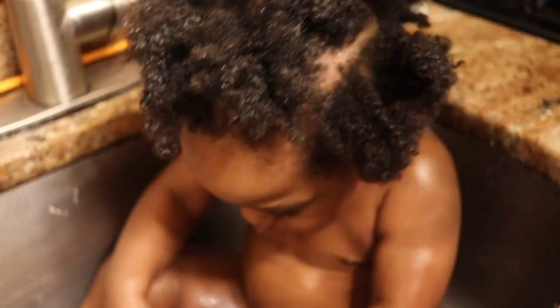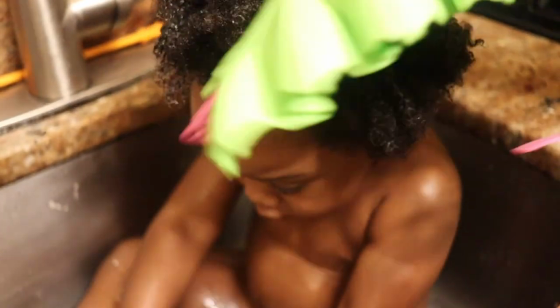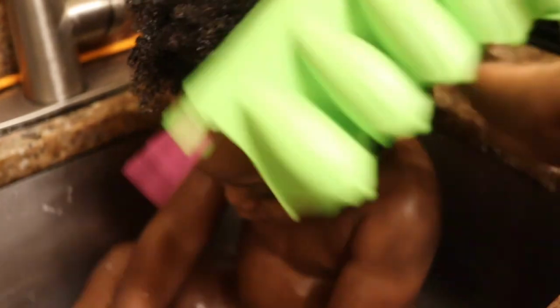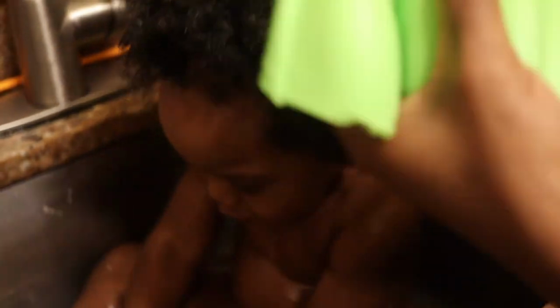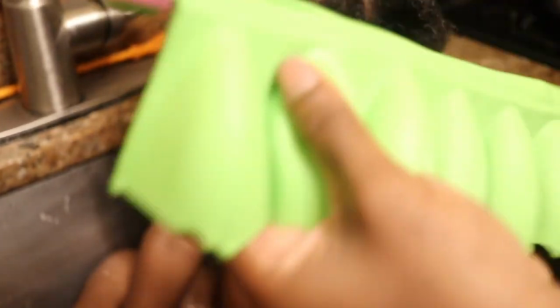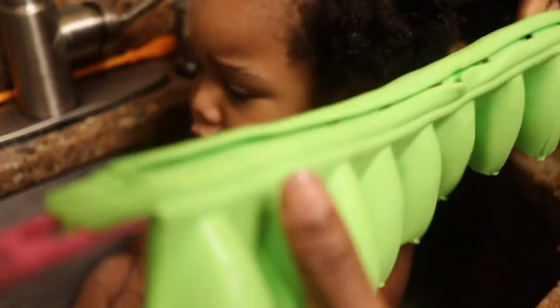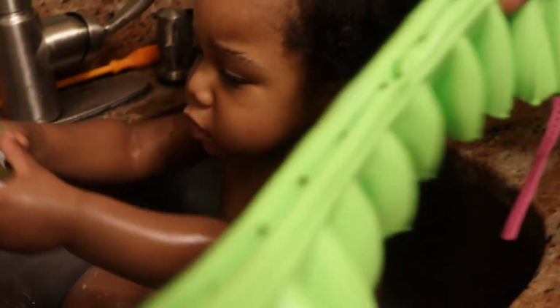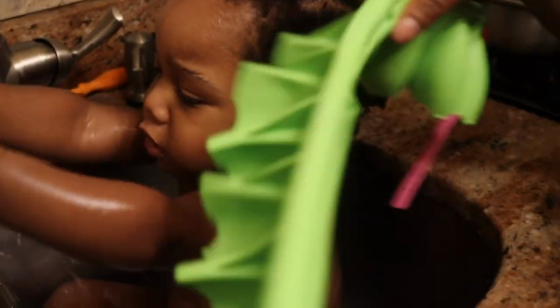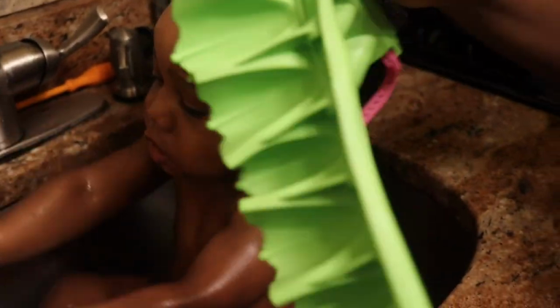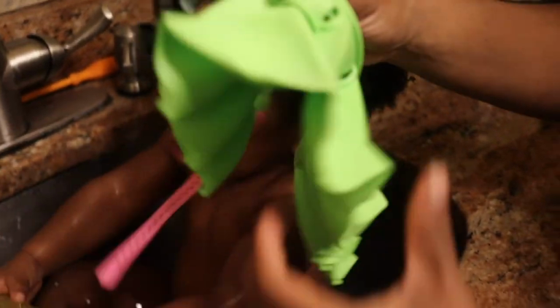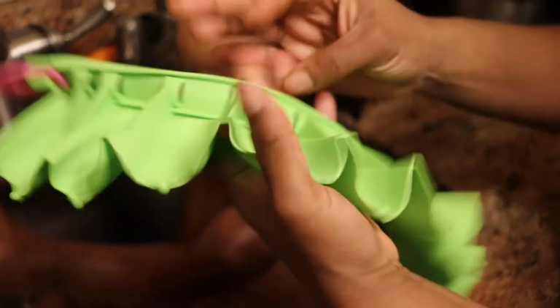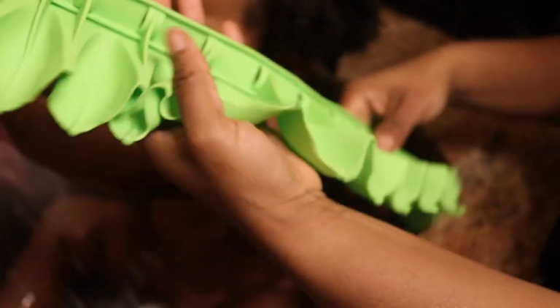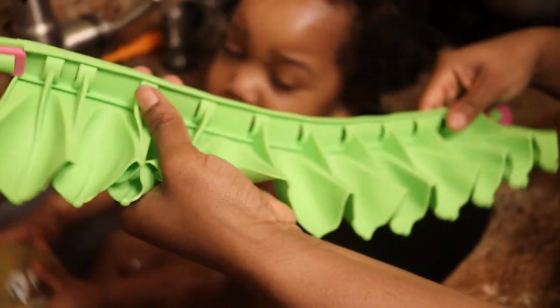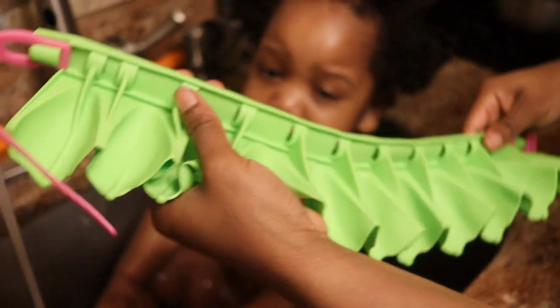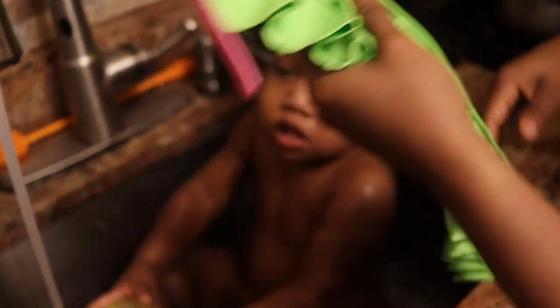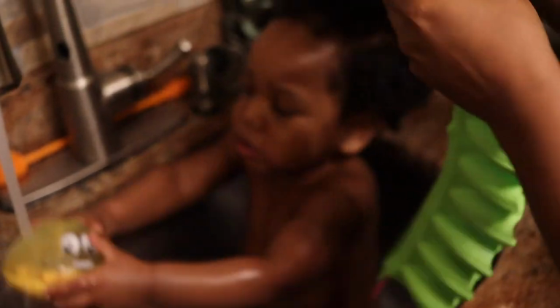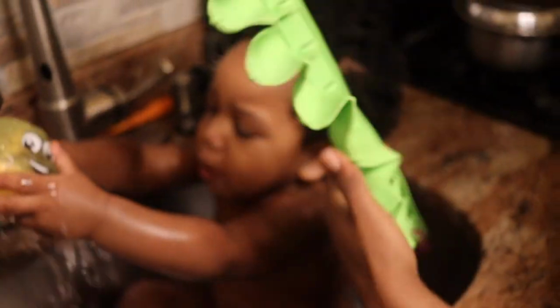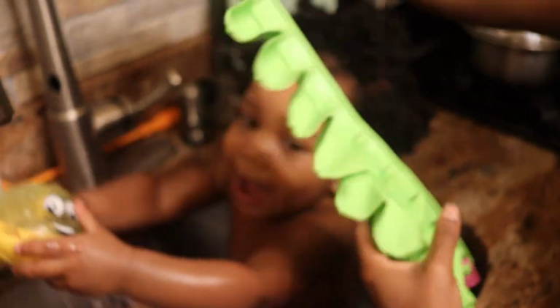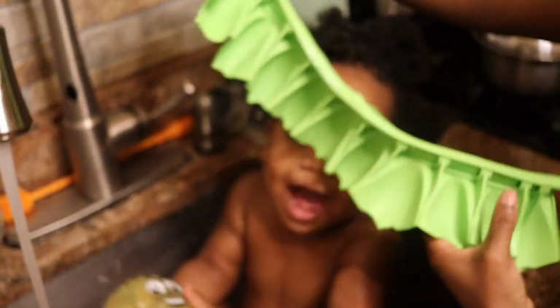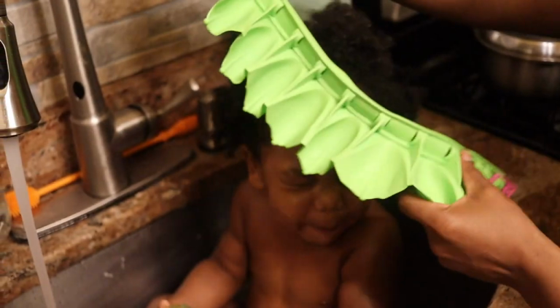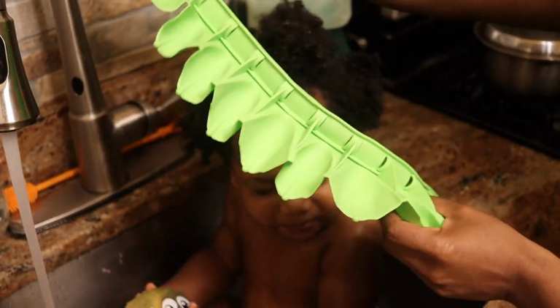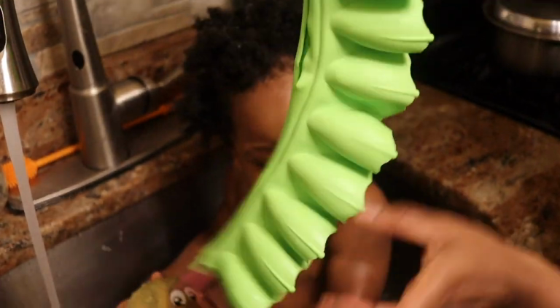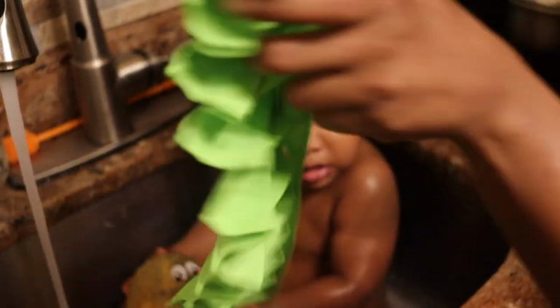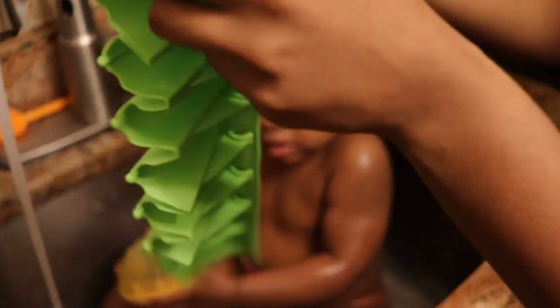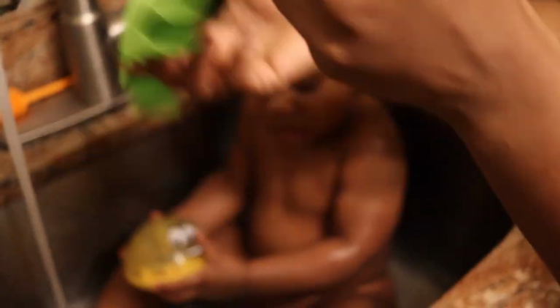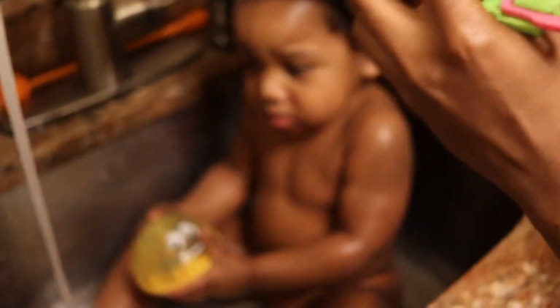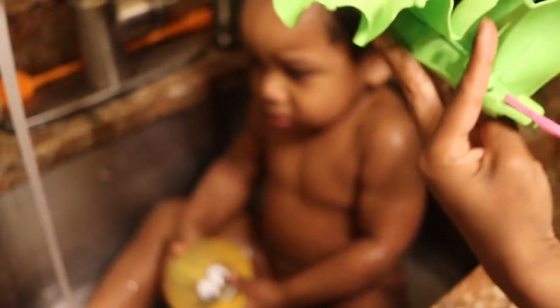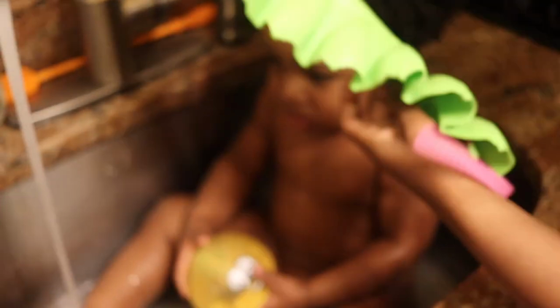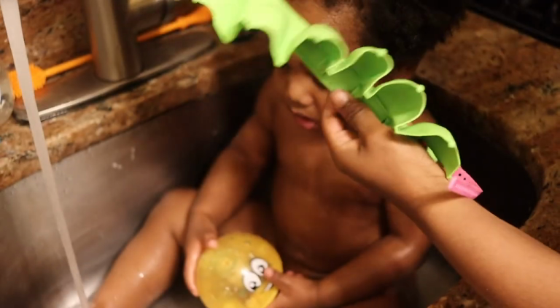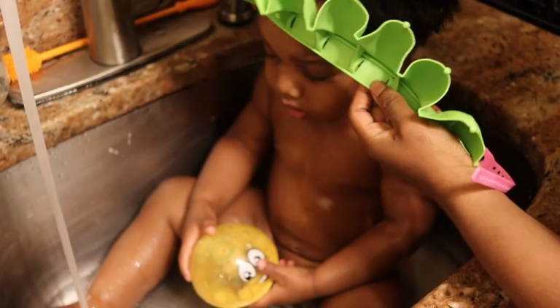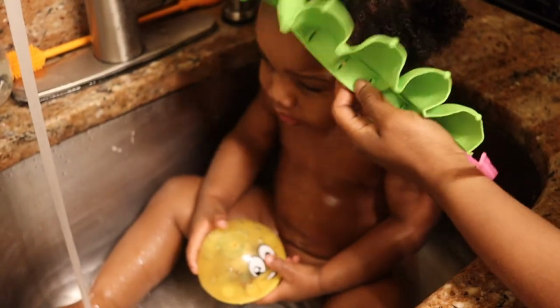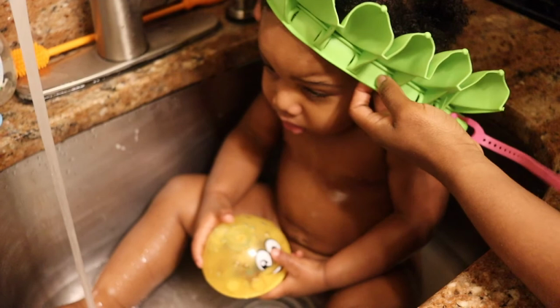Now with this routine, this is exactly the same routine I've been doing from the time we treated his cradle cap. I will share what I used to treat his cradle cap, but we're gonna start off with his wash day routine.